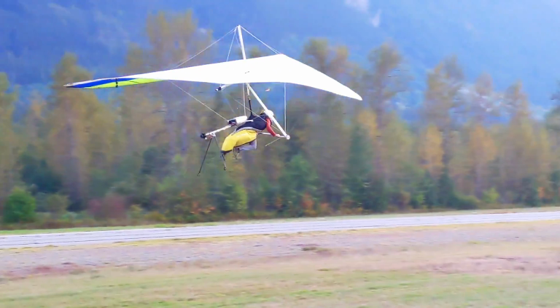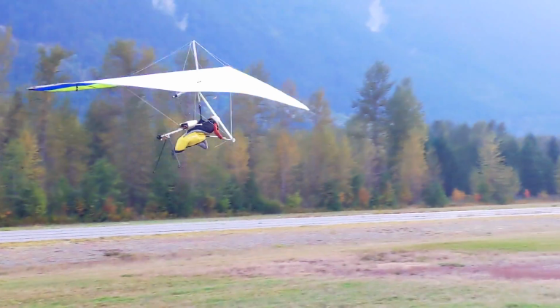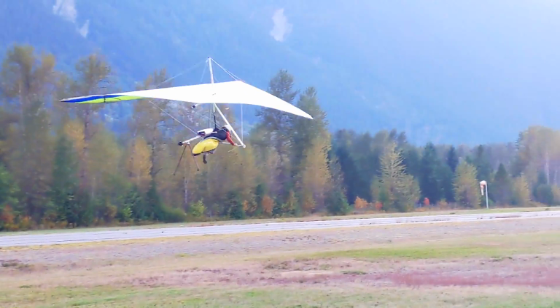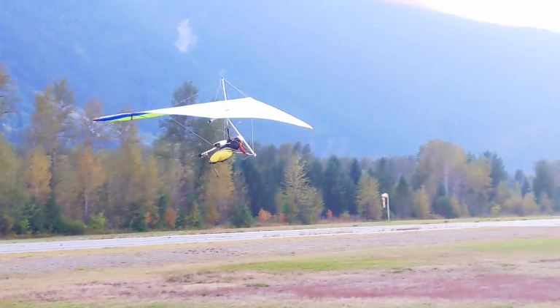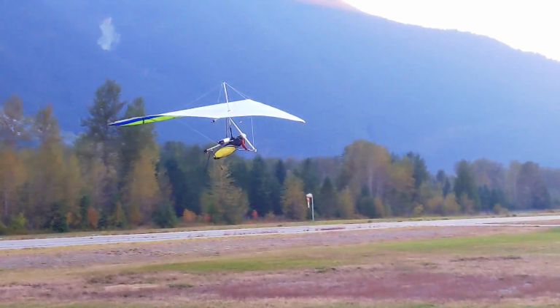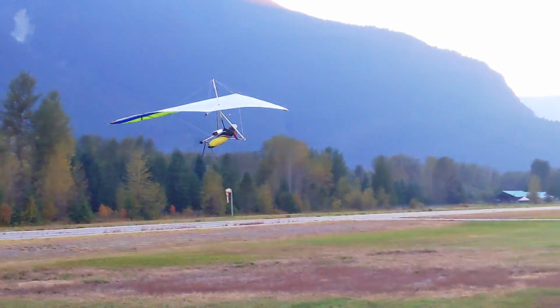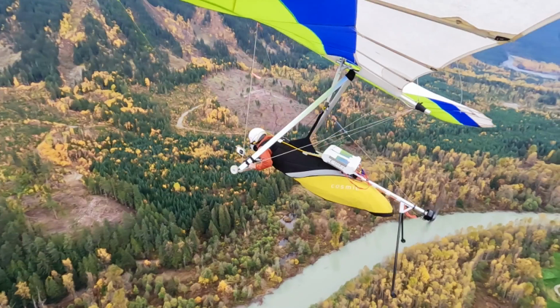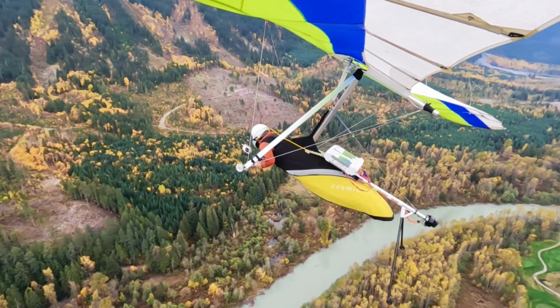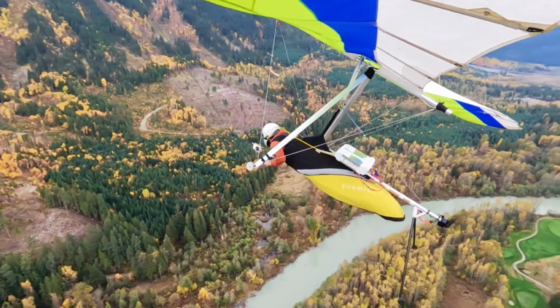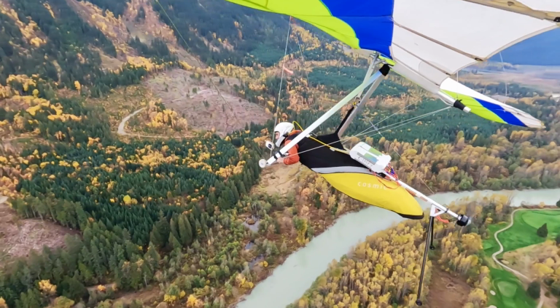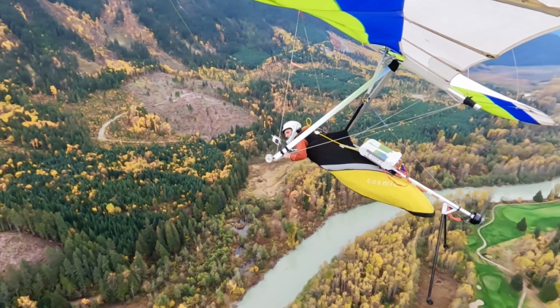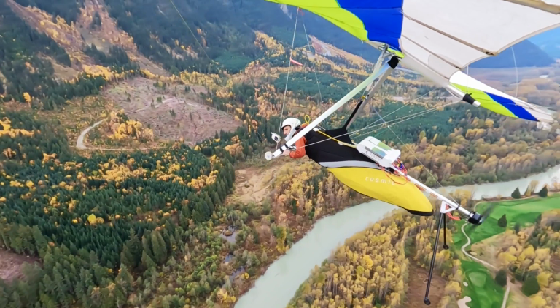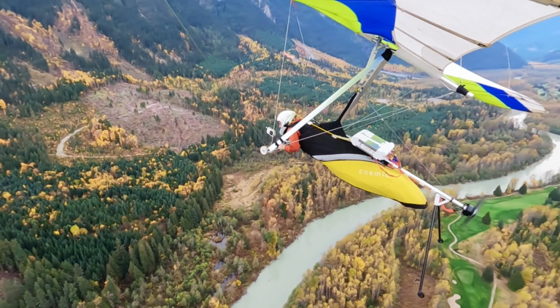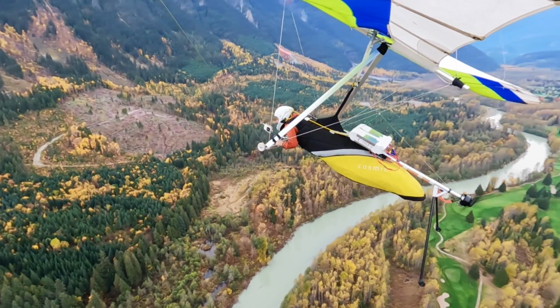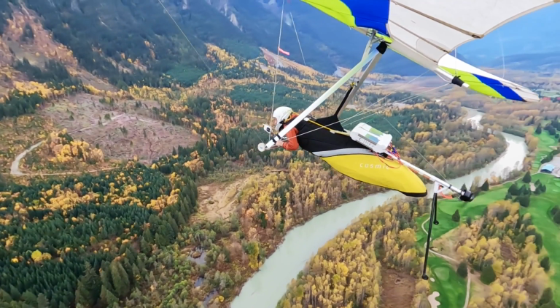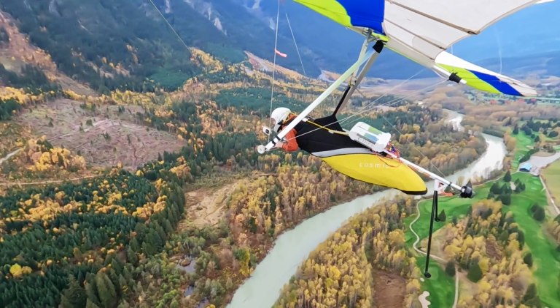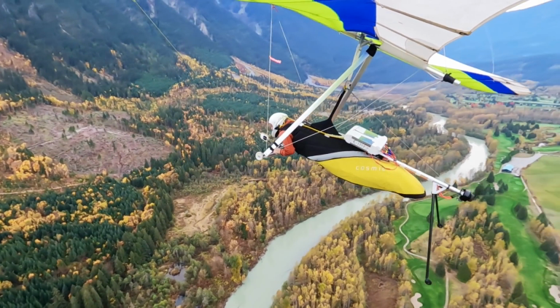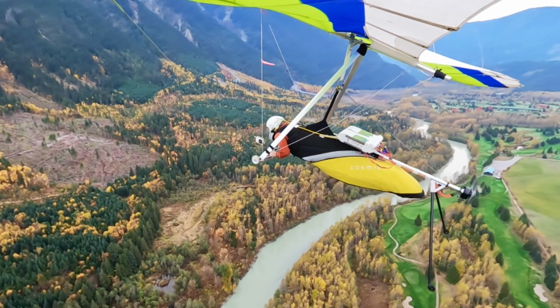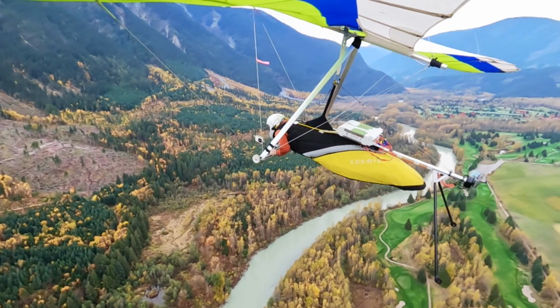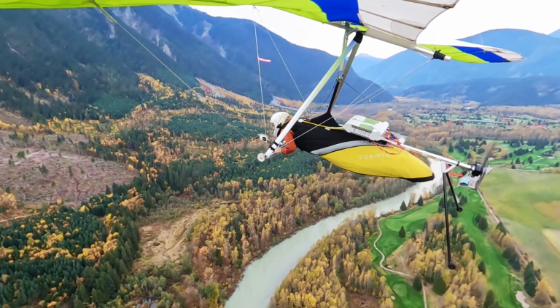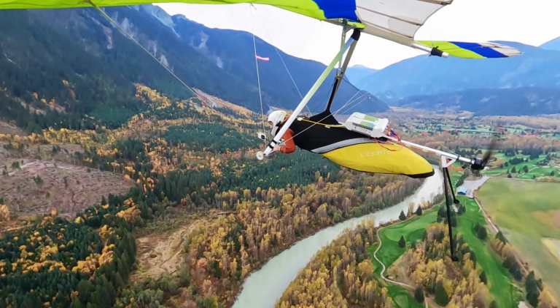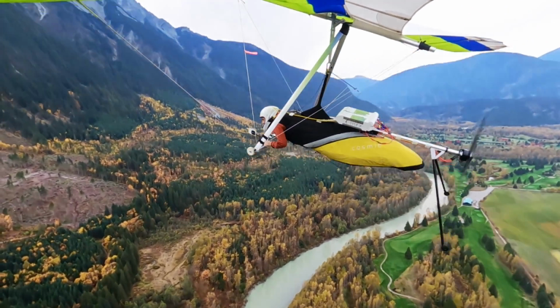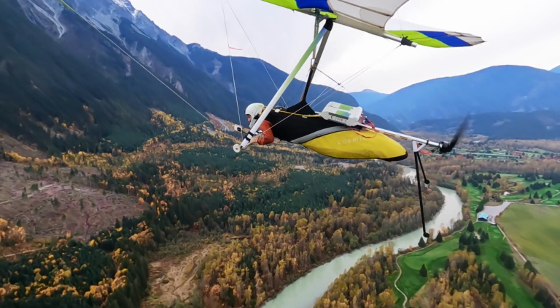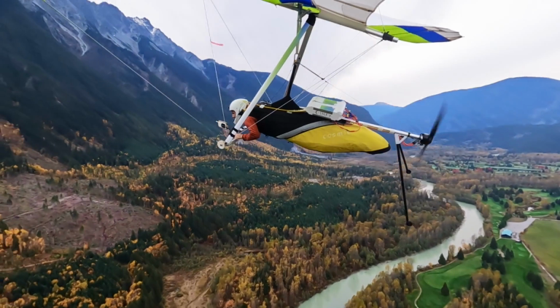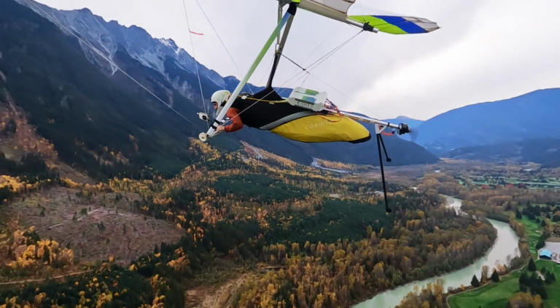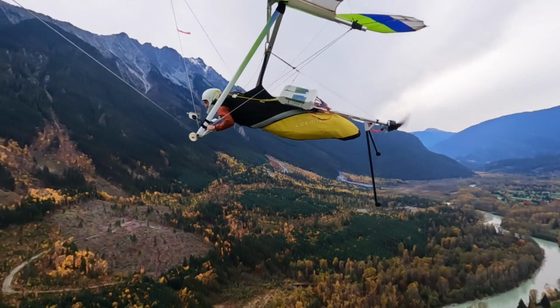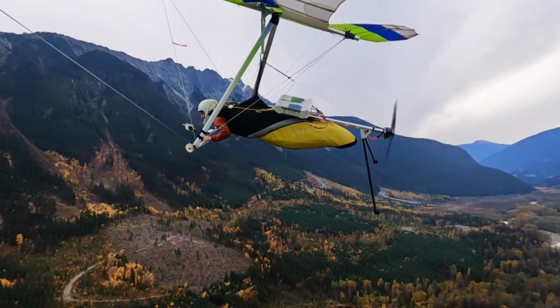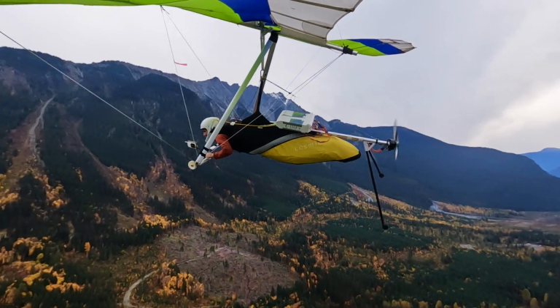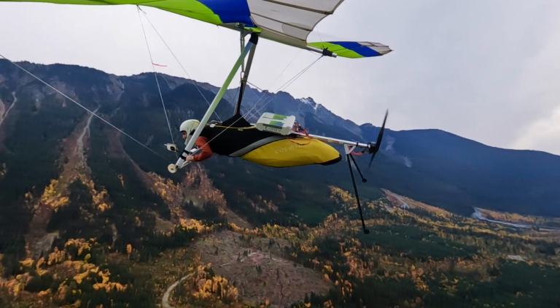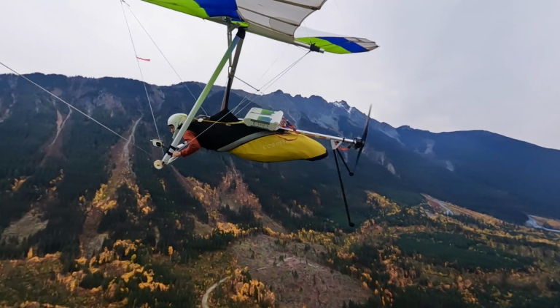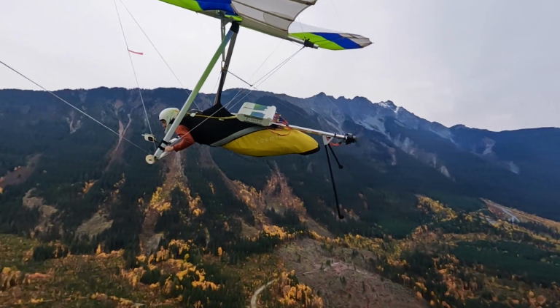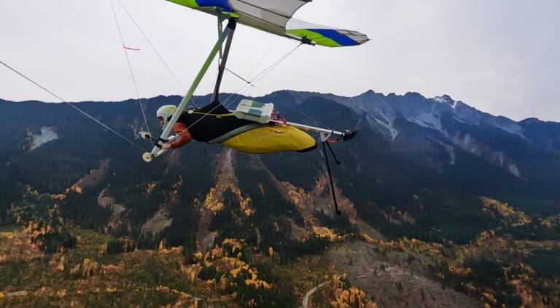Compared to gas-powered units, the electric motor is small and light, so you don't have much weight at your feet, and the speed bar position is much closer to normal, making flight control easier. And it's so smooth and quiet, it just feels very nice.